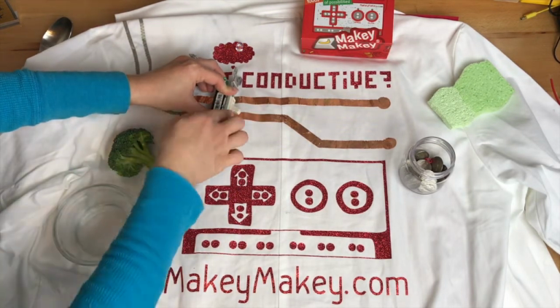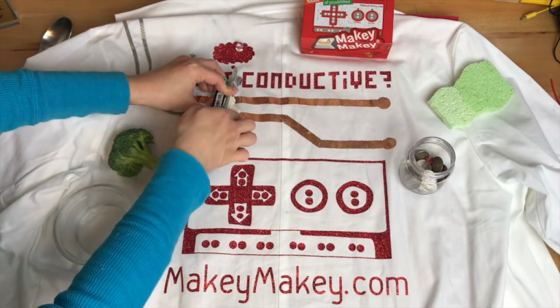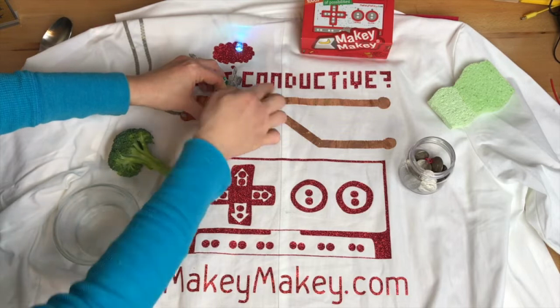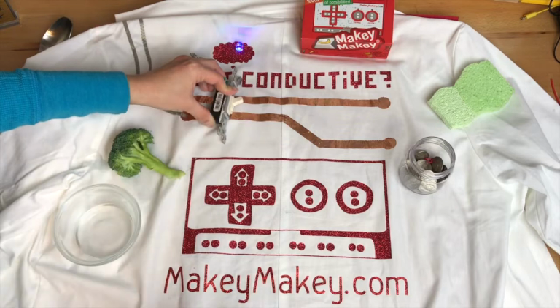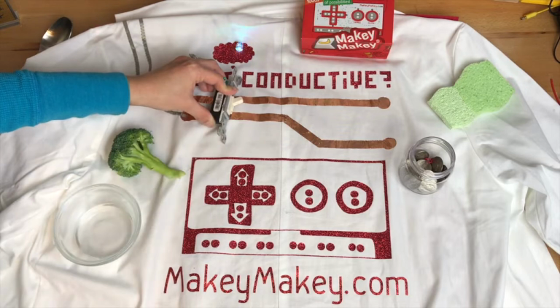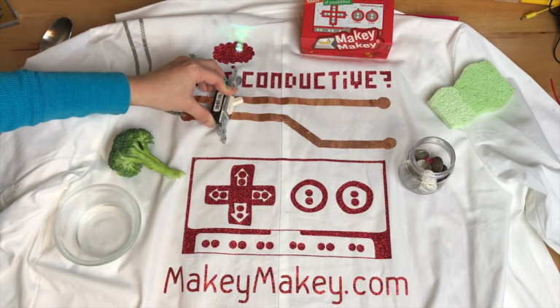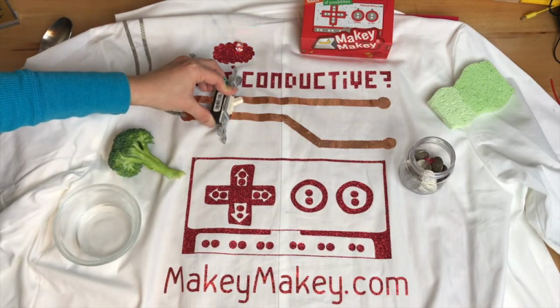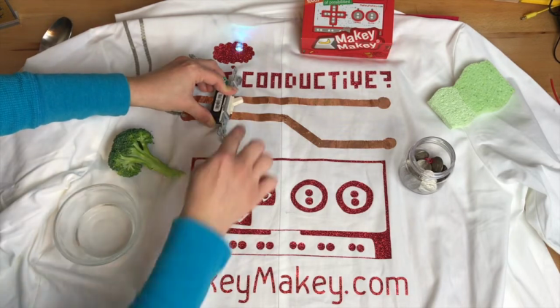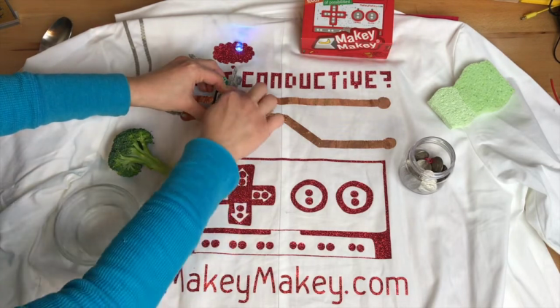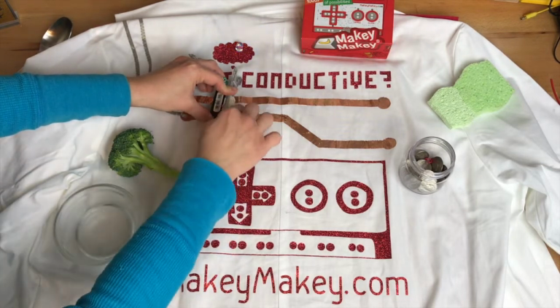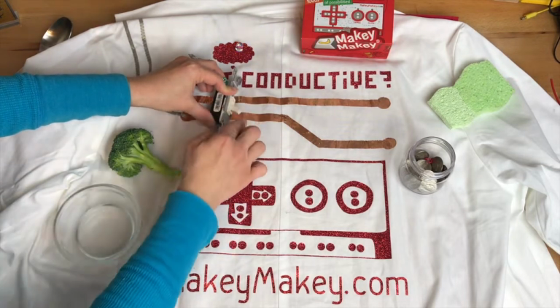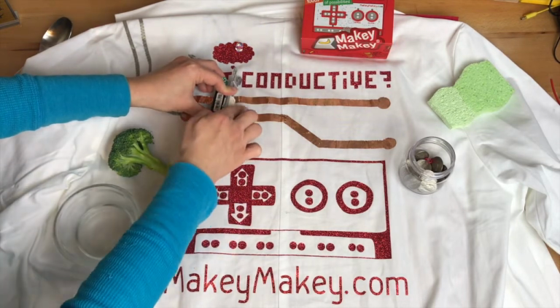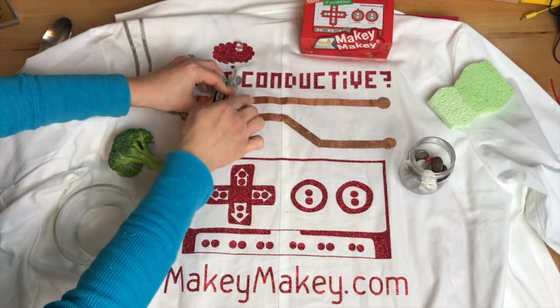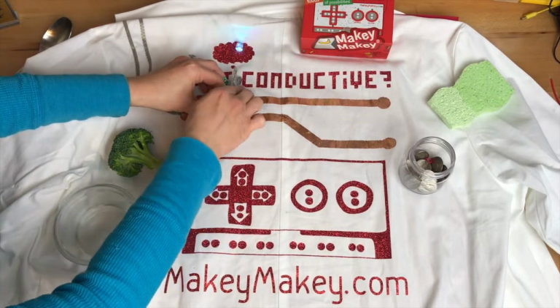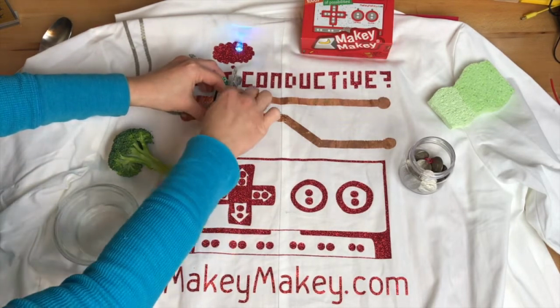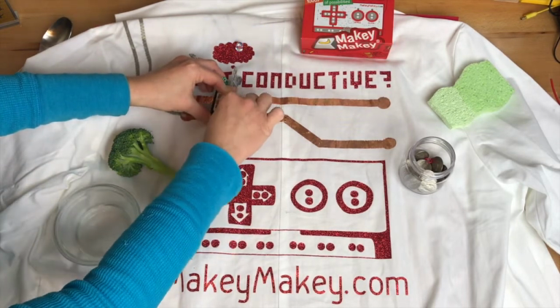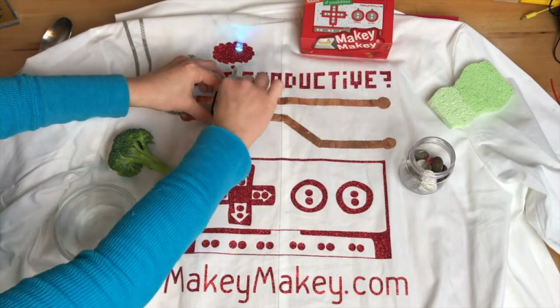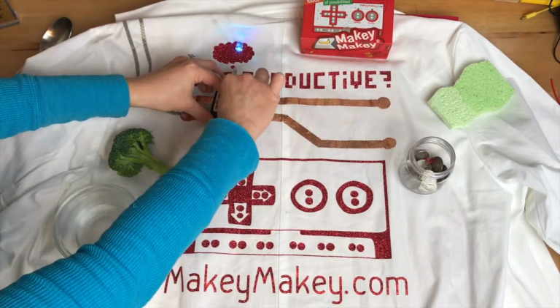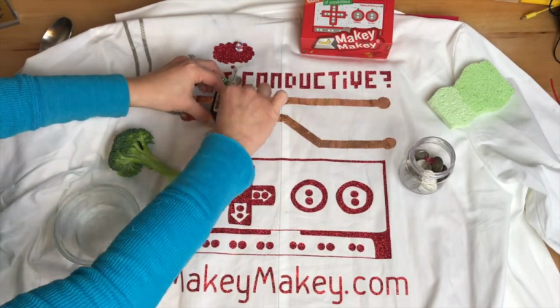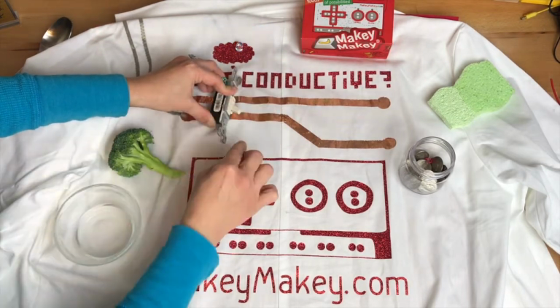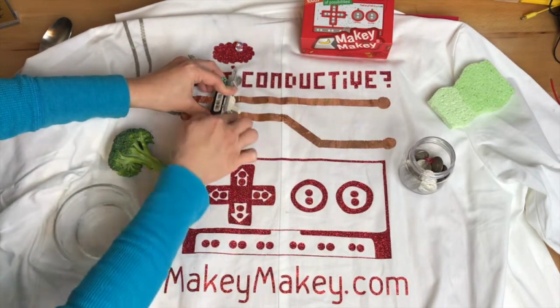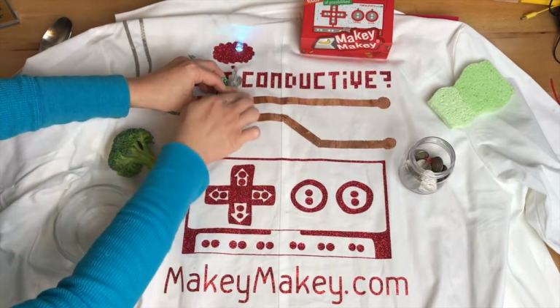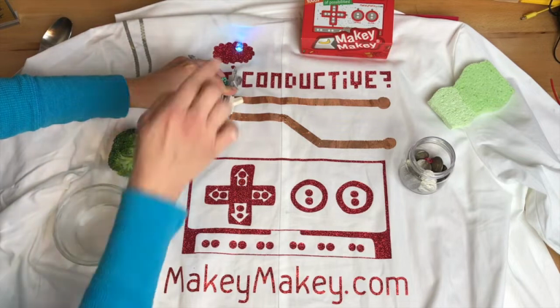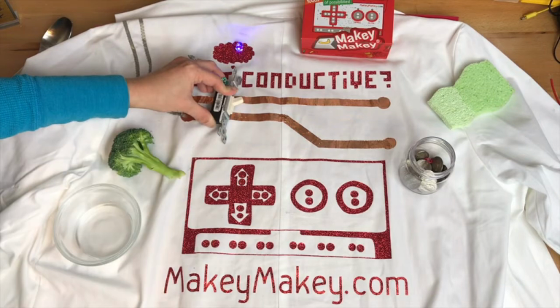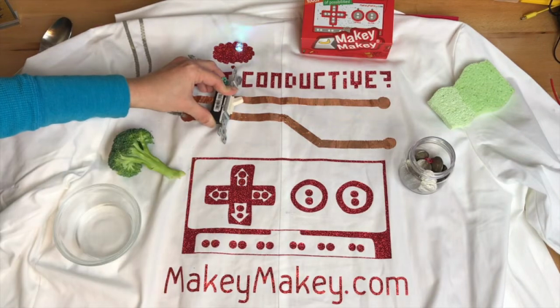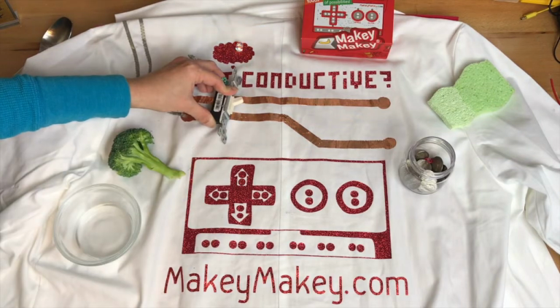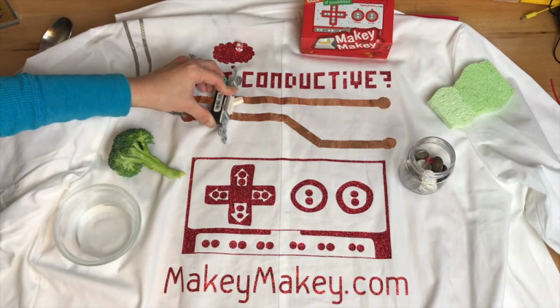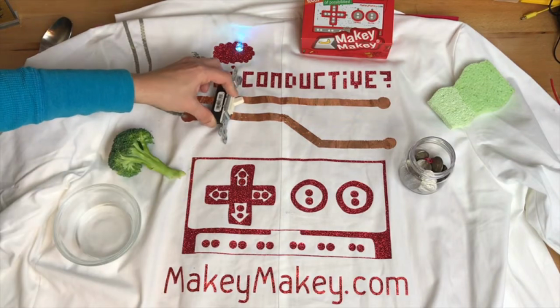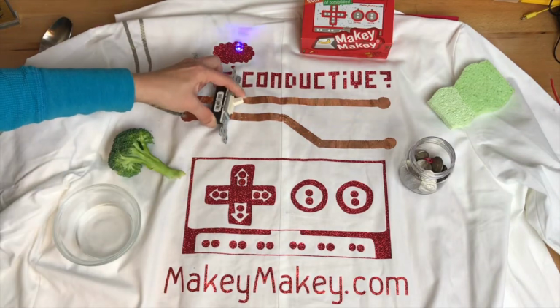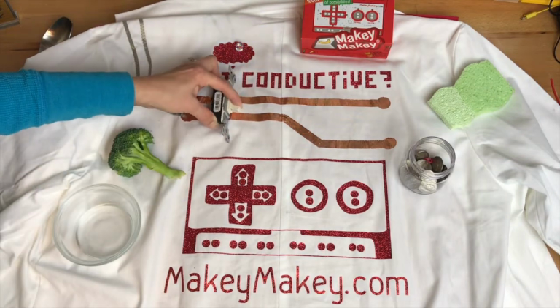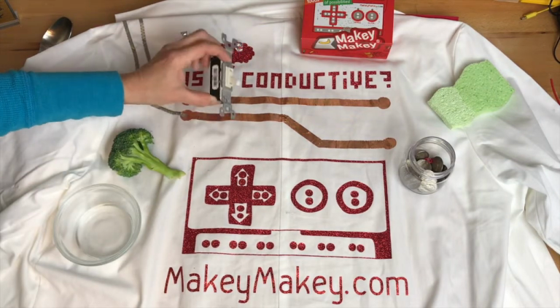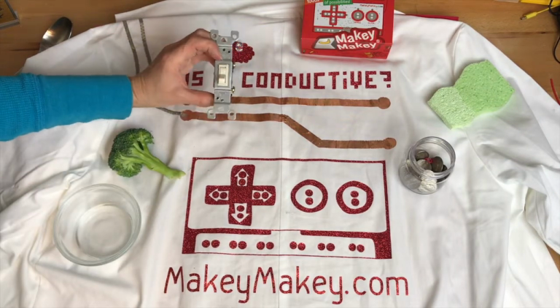So that's how Makey Makey works. Test for conductivity to see if an item is conductive or not, then it will complete a circuit — just like a light switch.